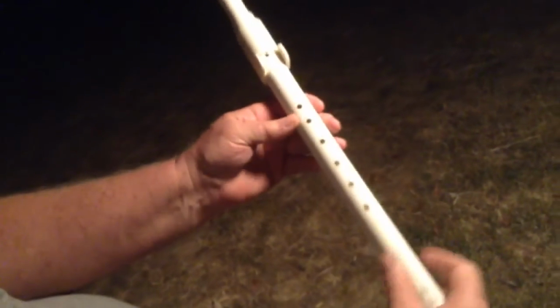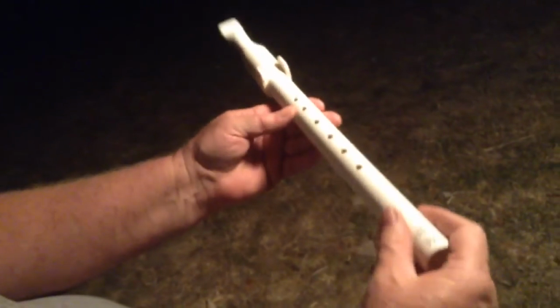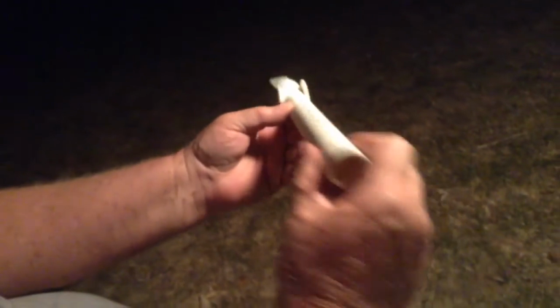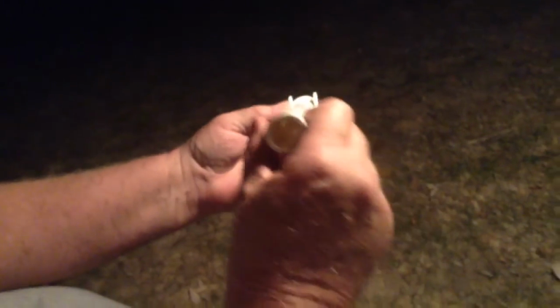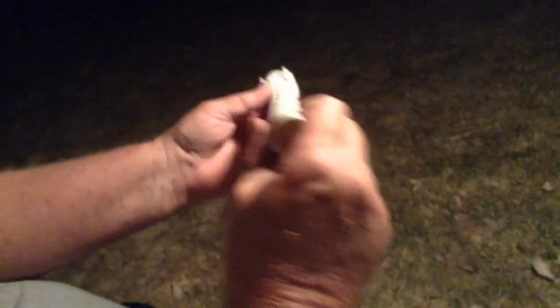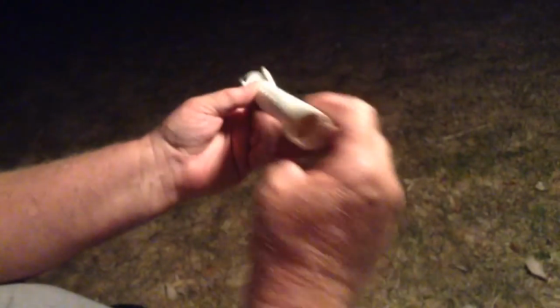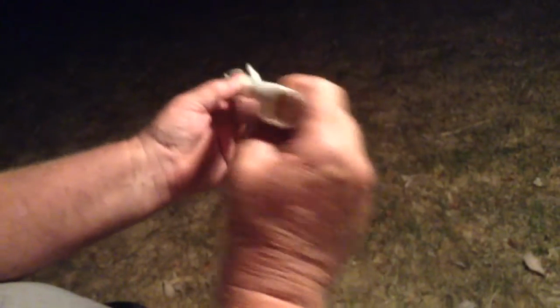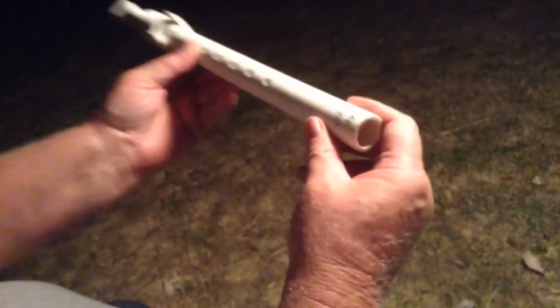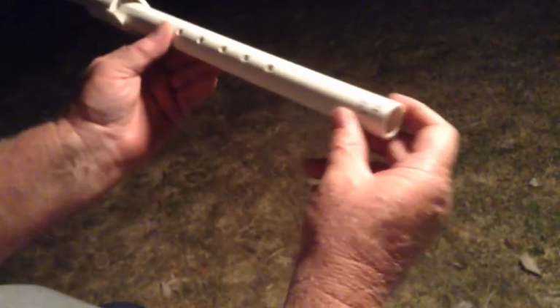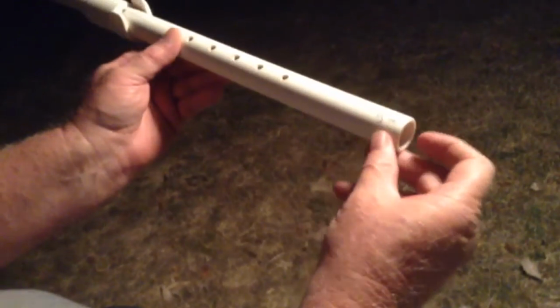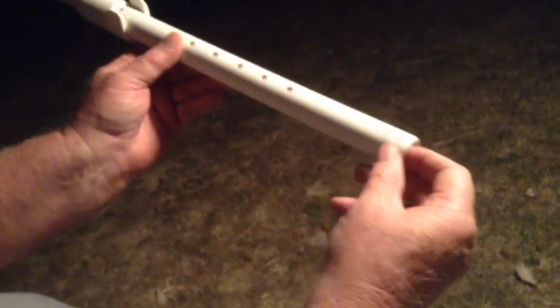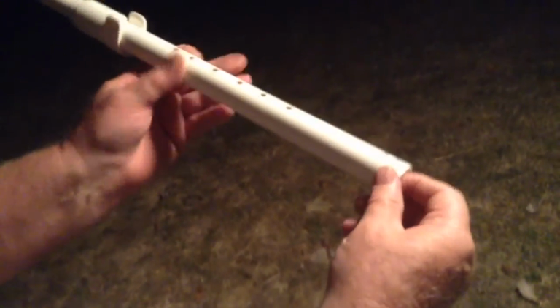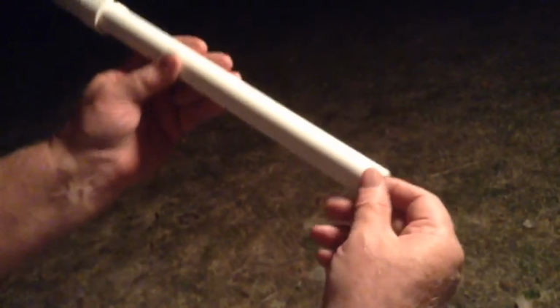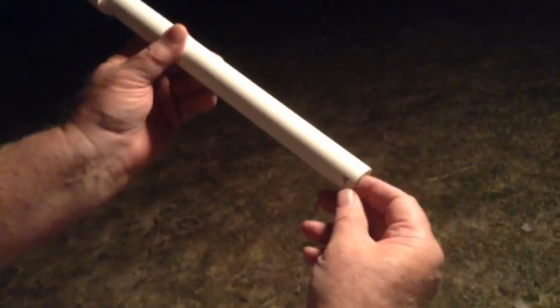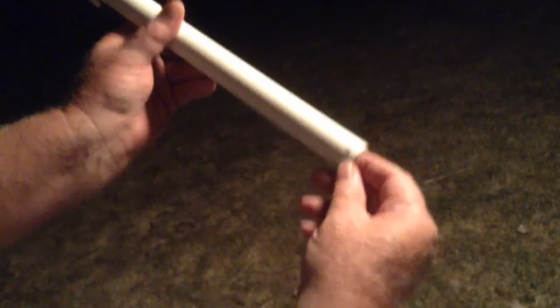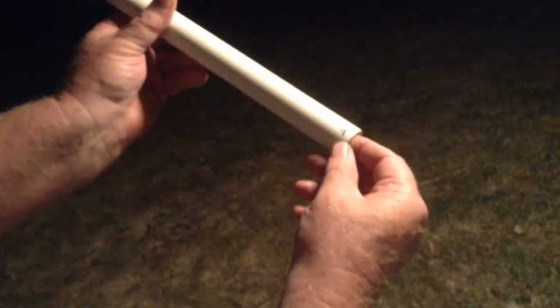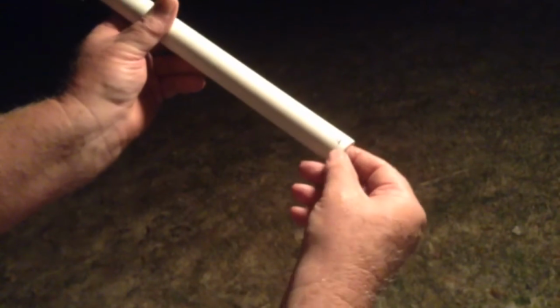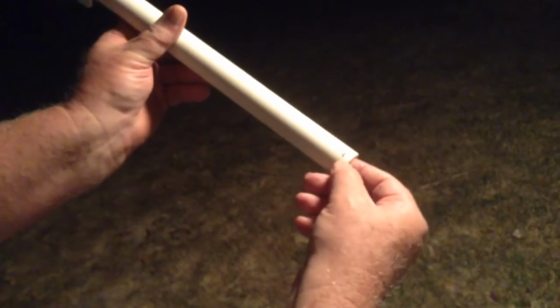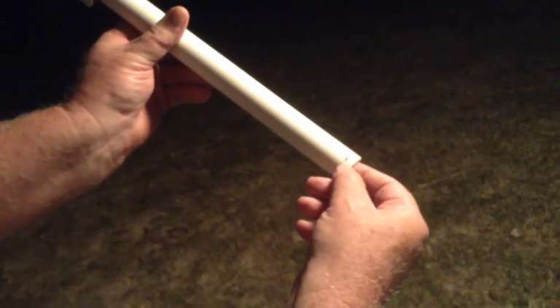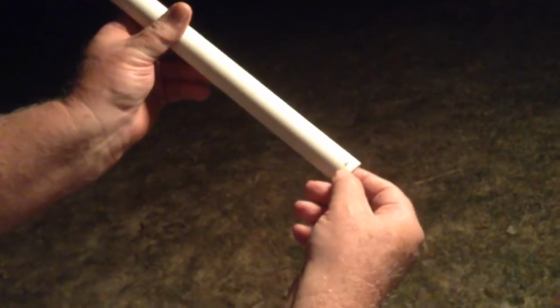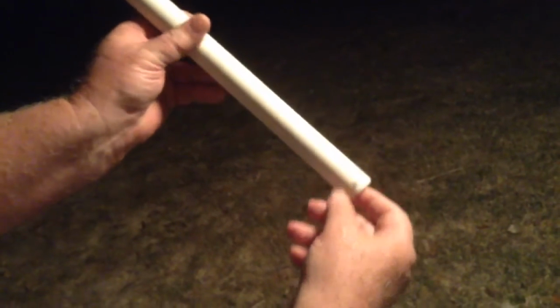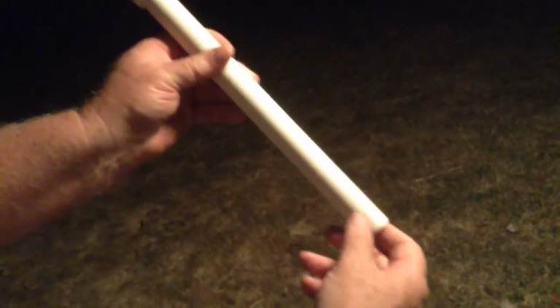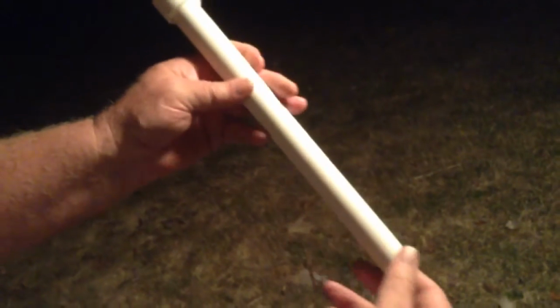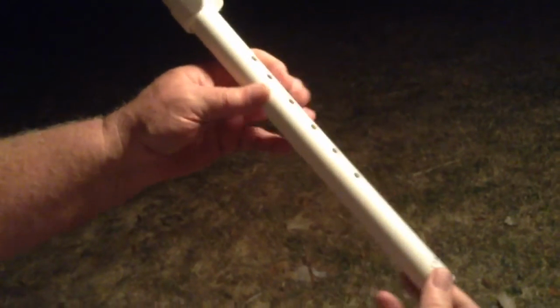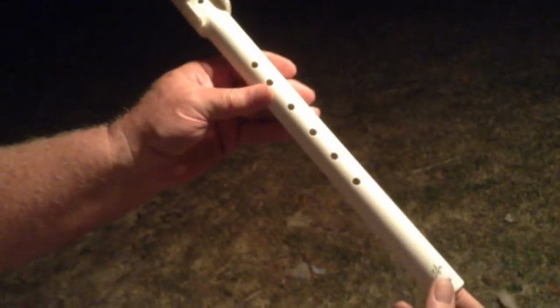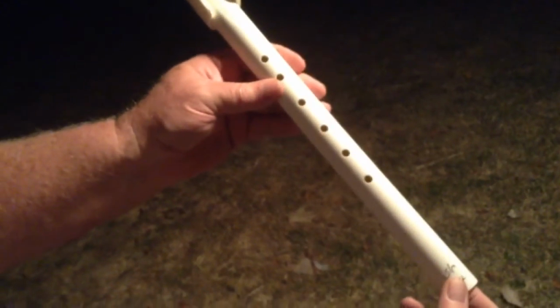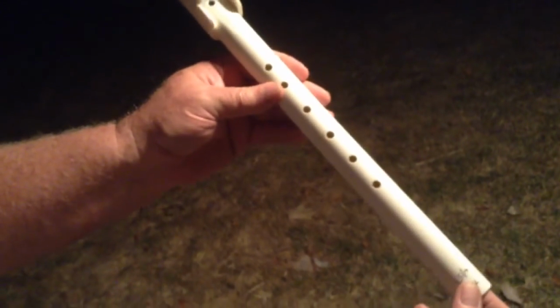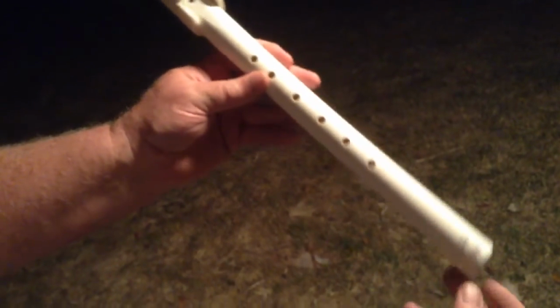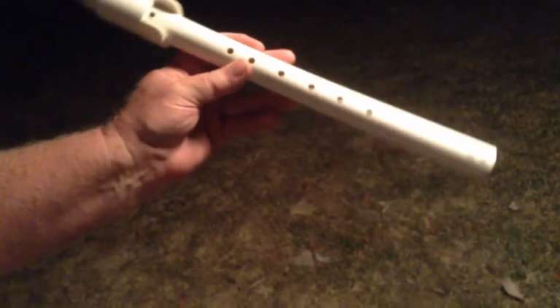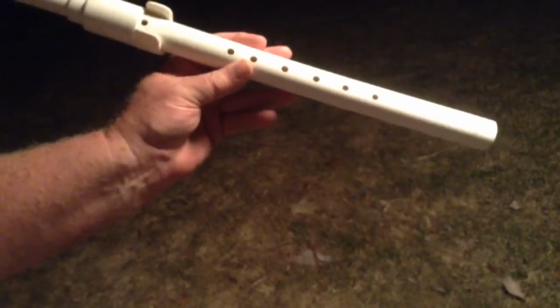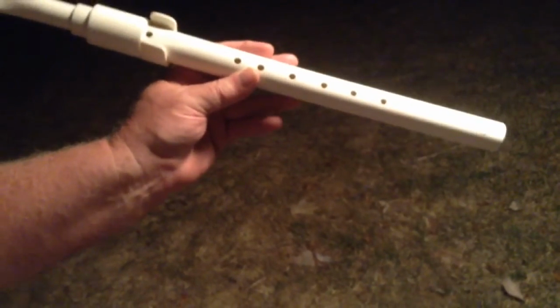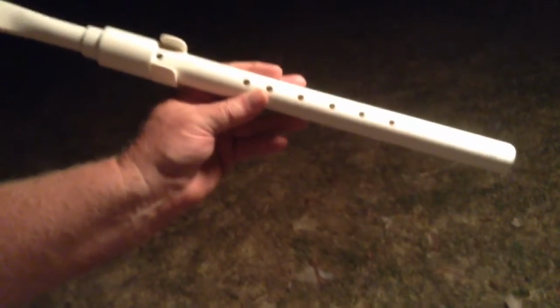That's about all there is to it, I think. I can't think of anything to say. It's number 34. It's in the key of A, and it's all ready to go for Joan Richards.